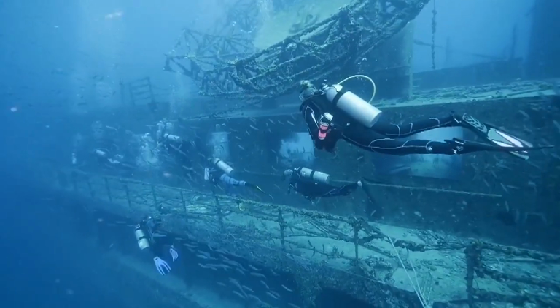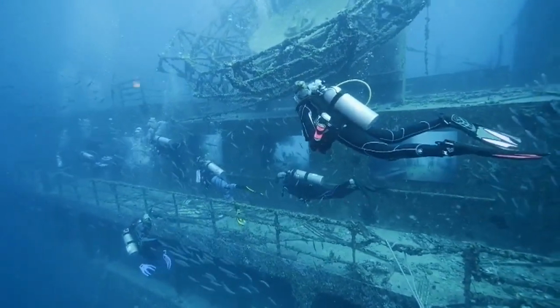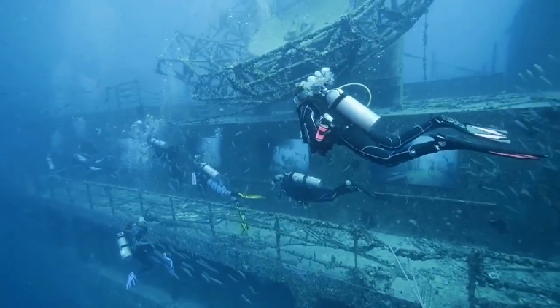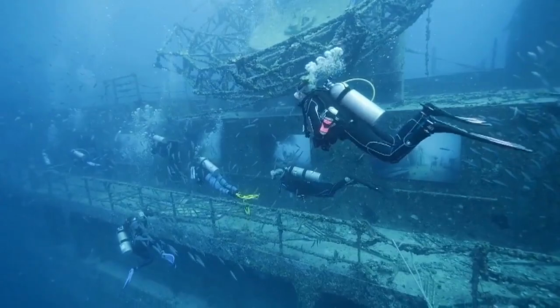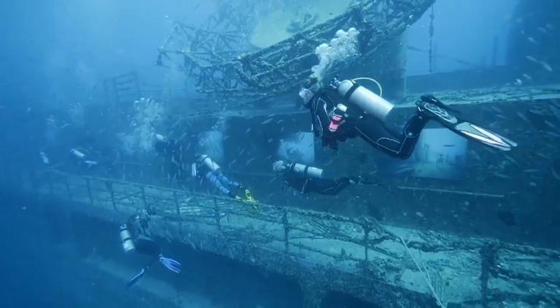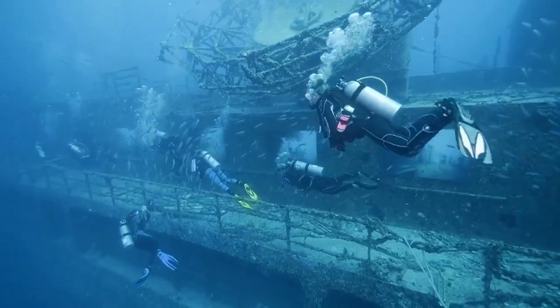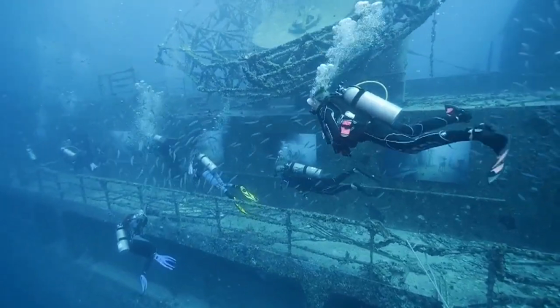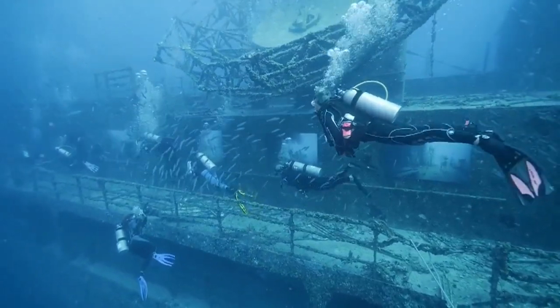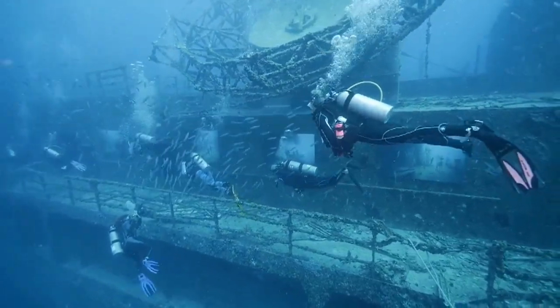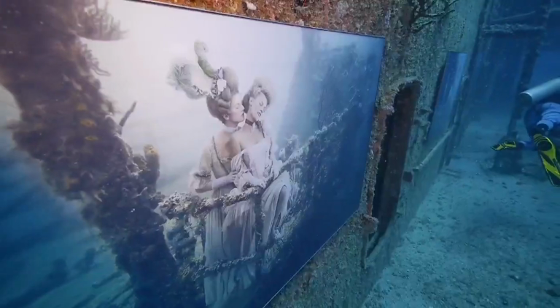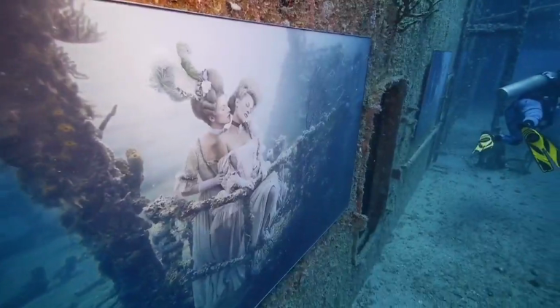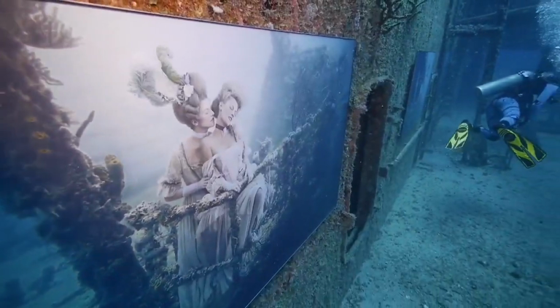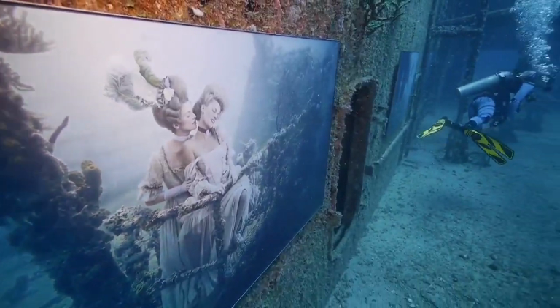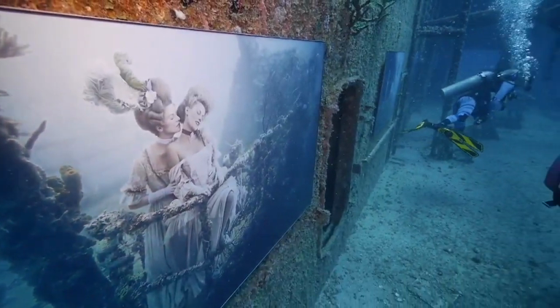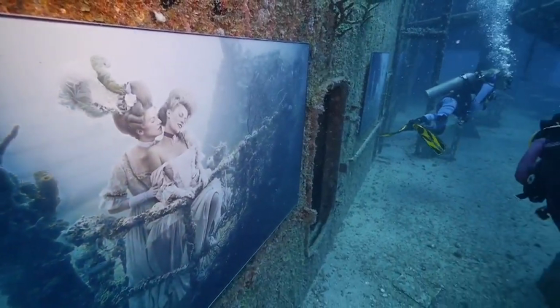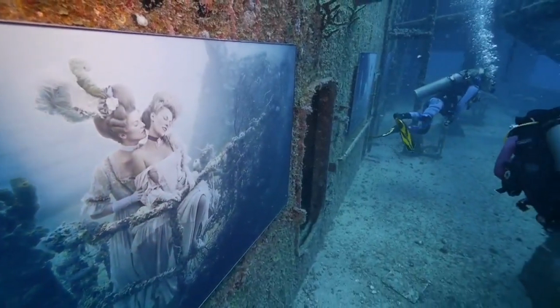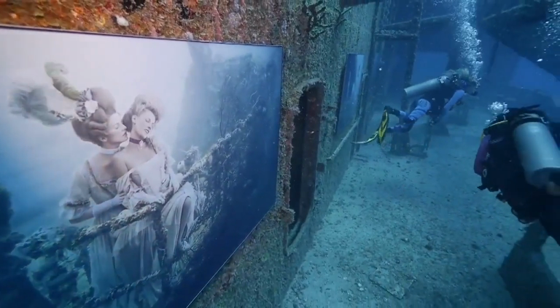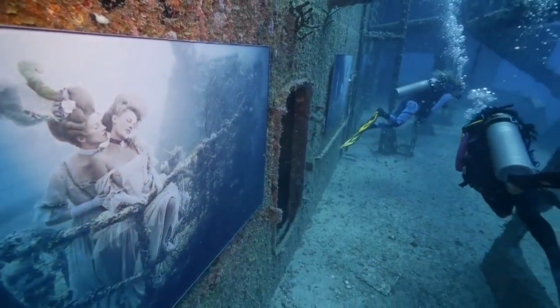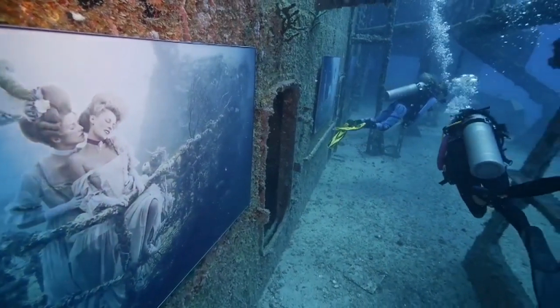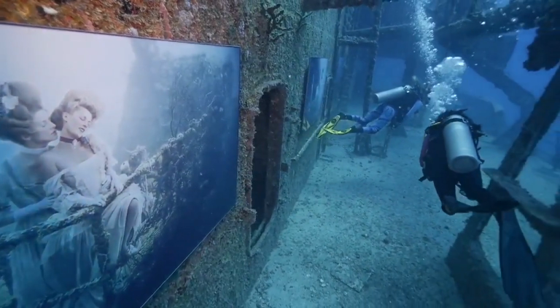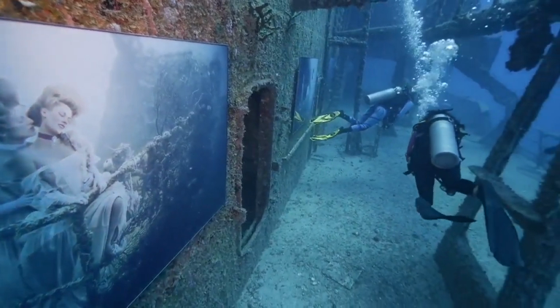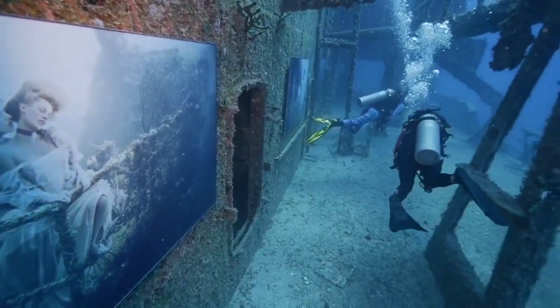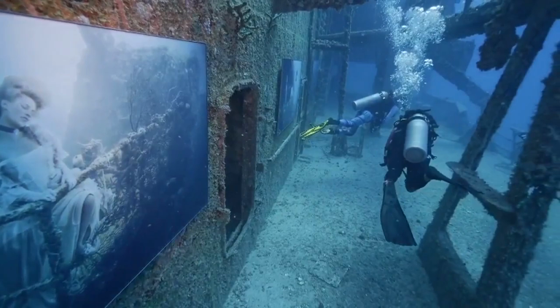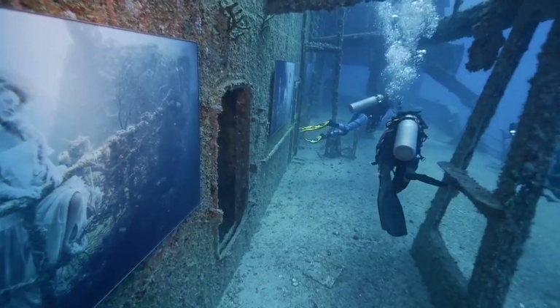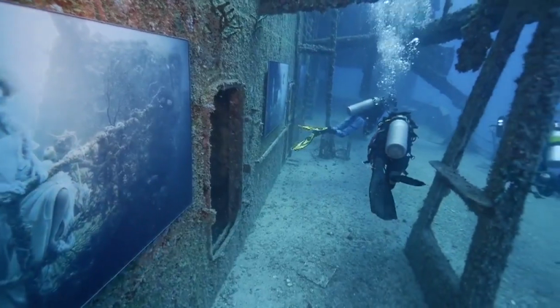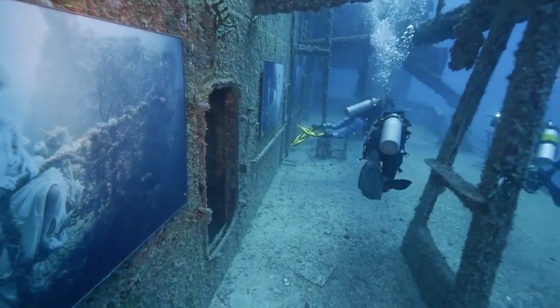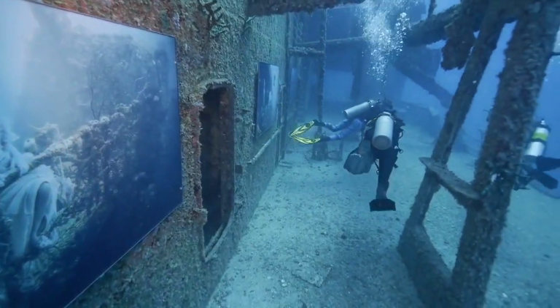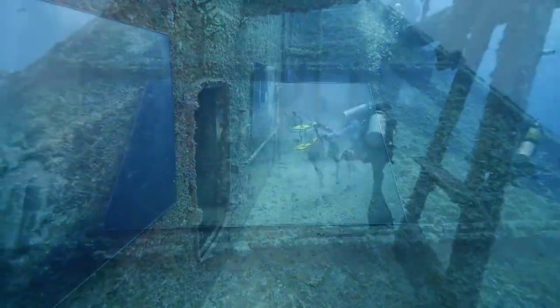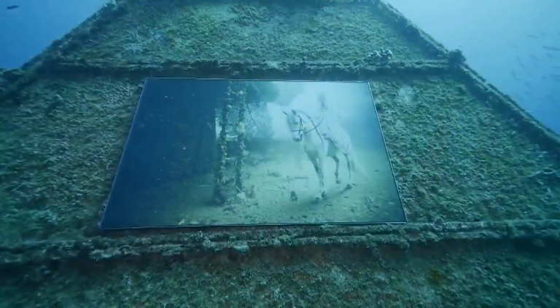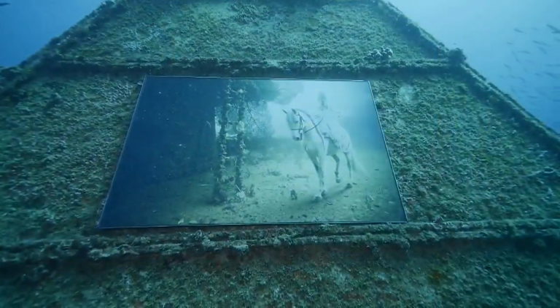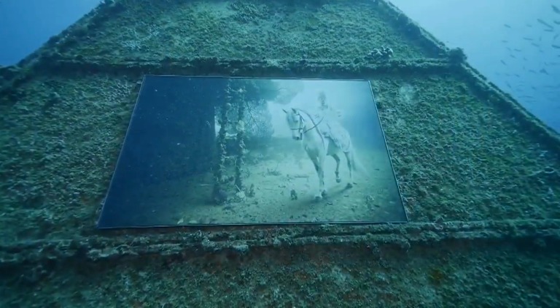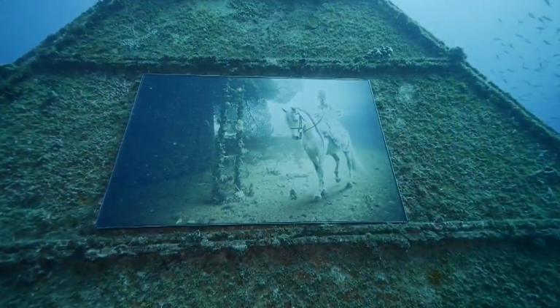The paintings are on display. They're actually inside plexiglass, so that protects them from all the salt water. So if you go down there, you can check them out.